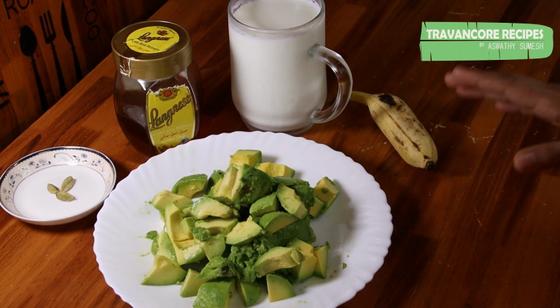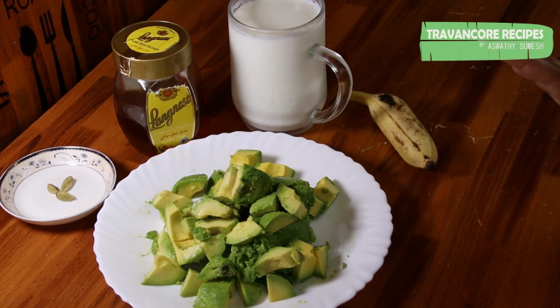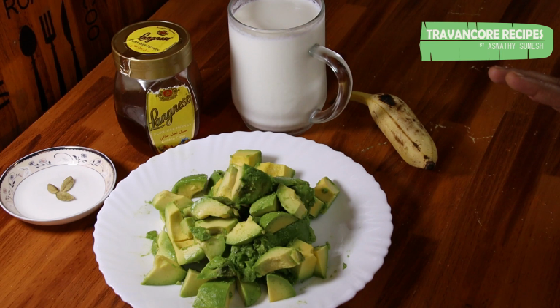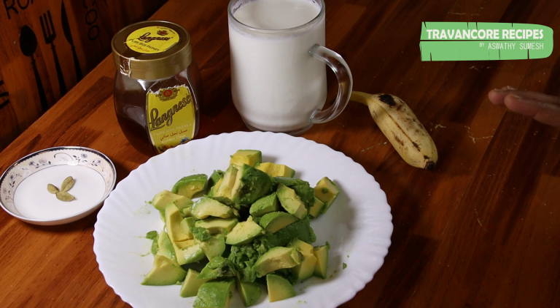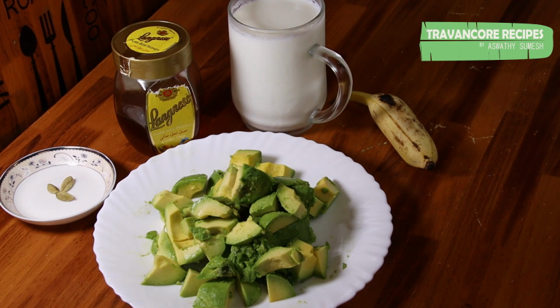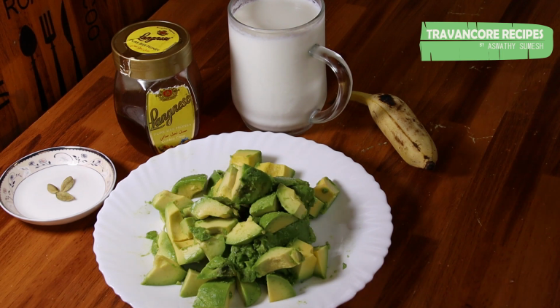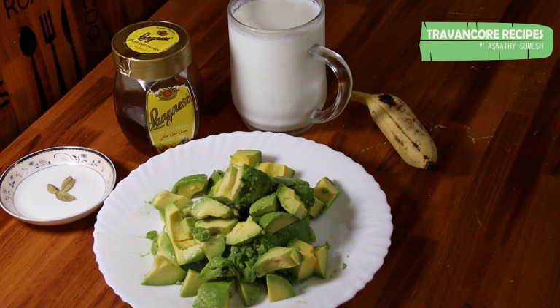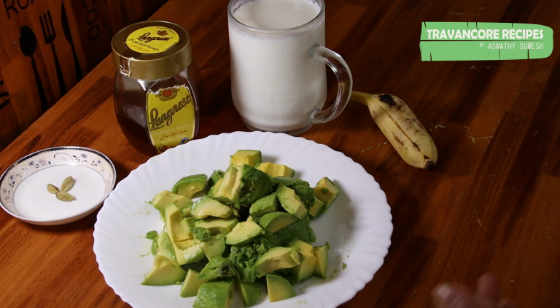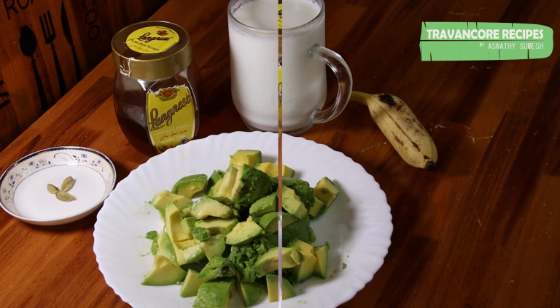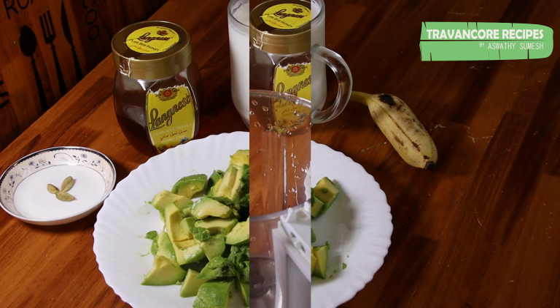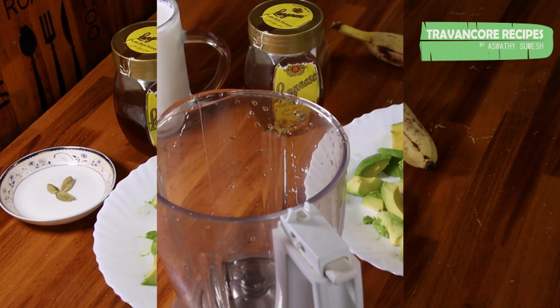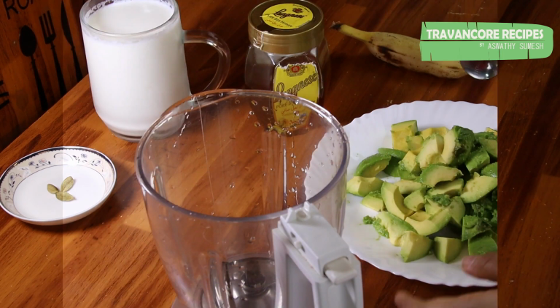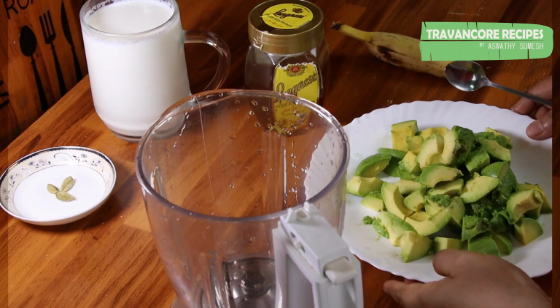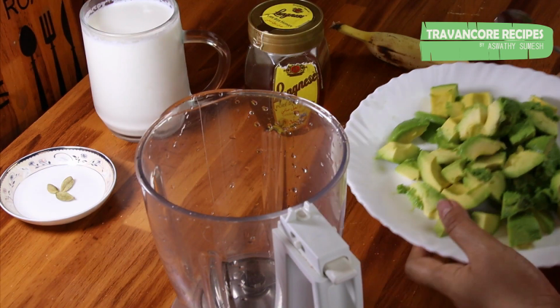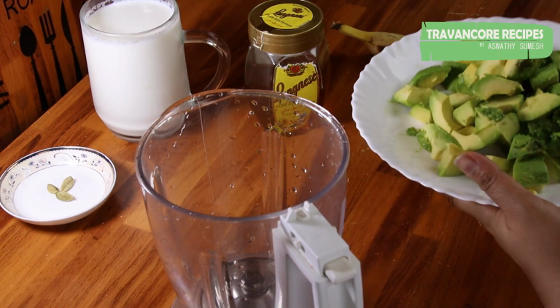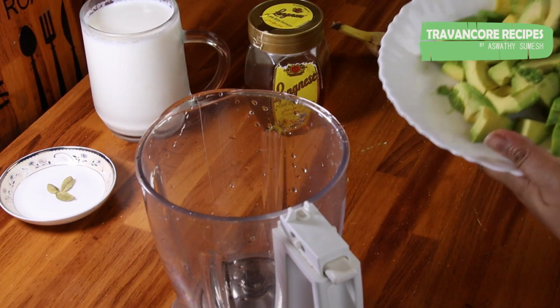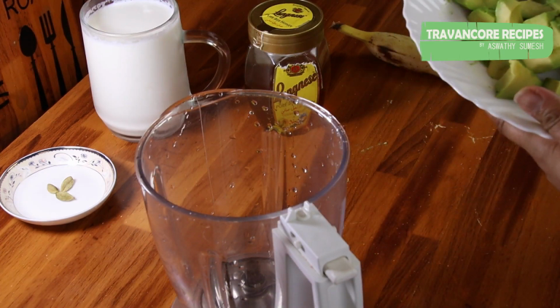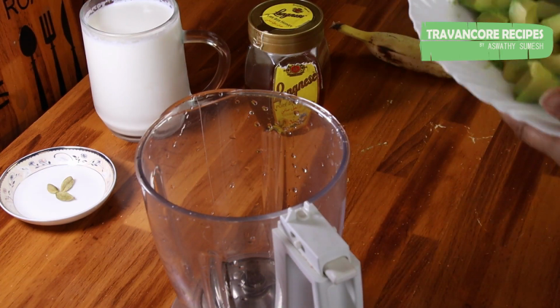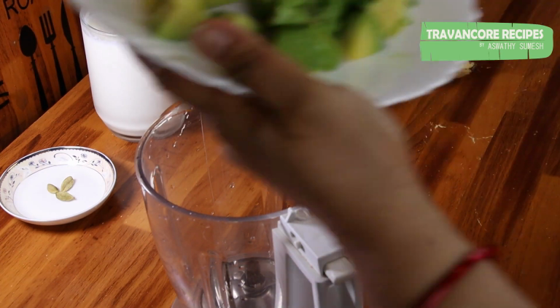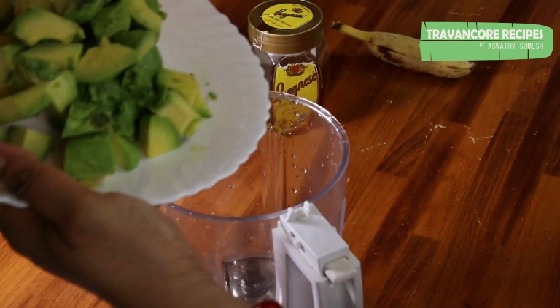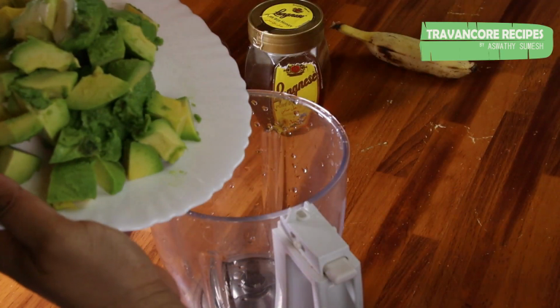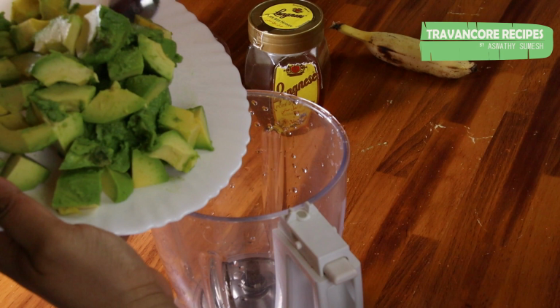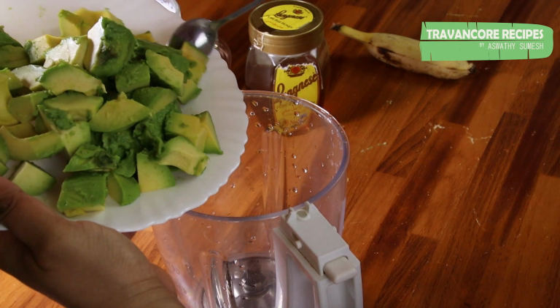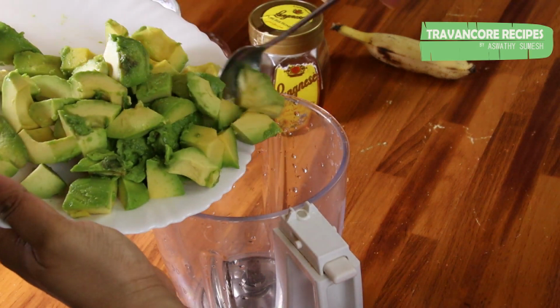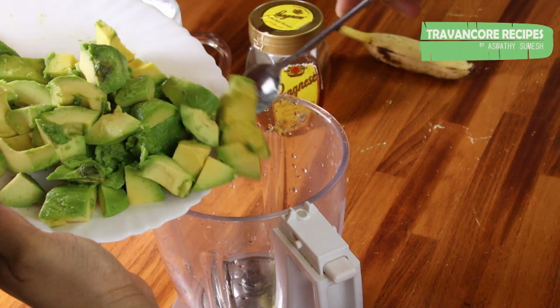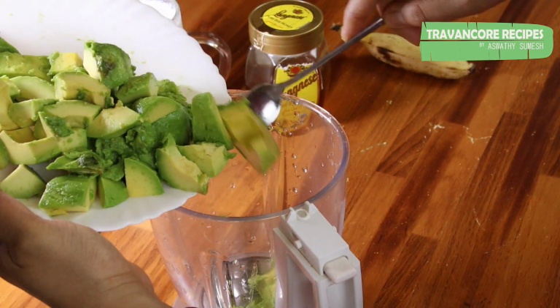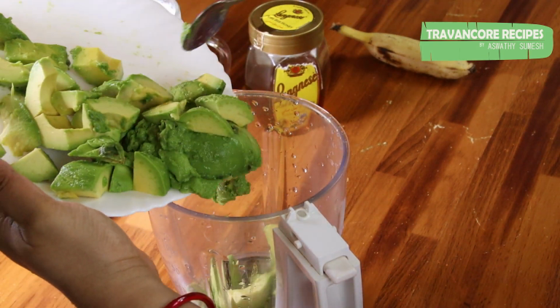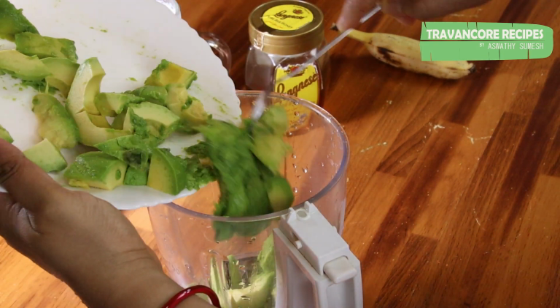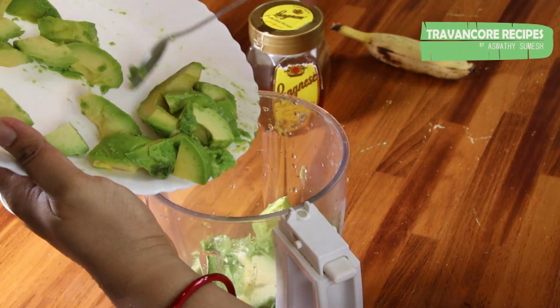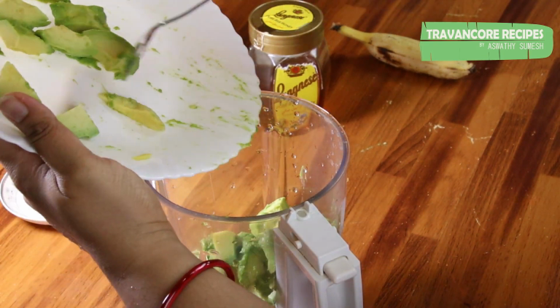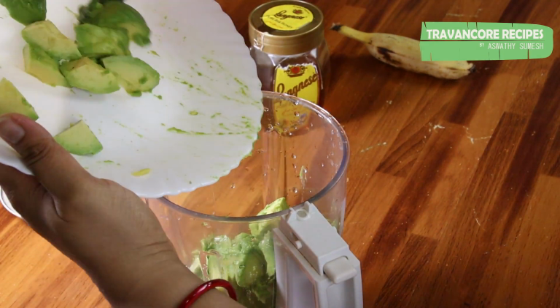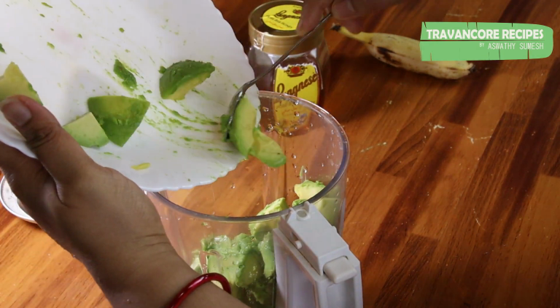So let's try this. Now we will mix it with a jar. Mix it in the jar.